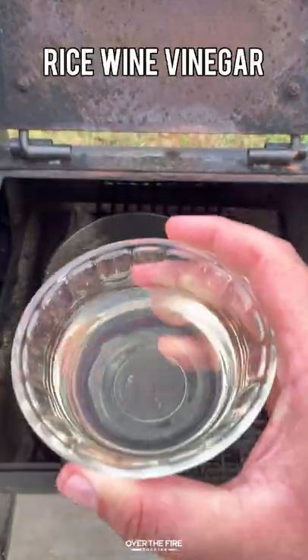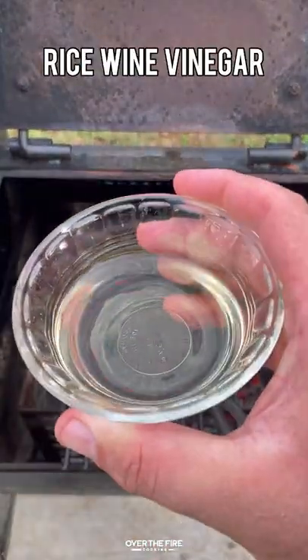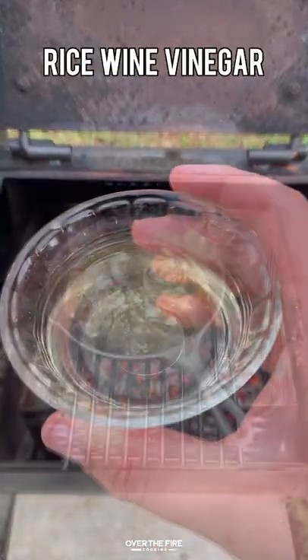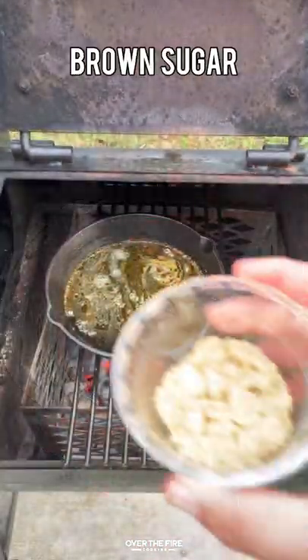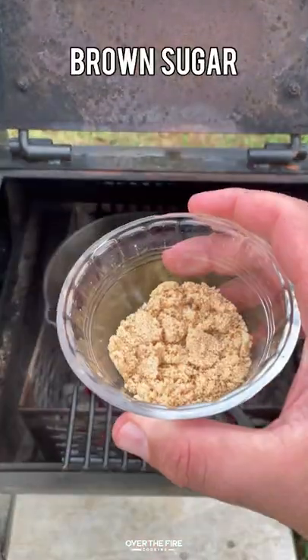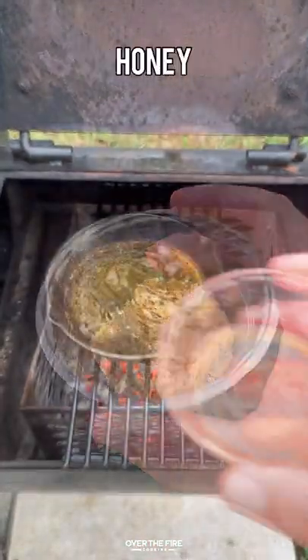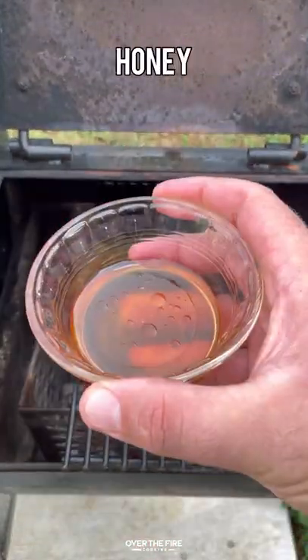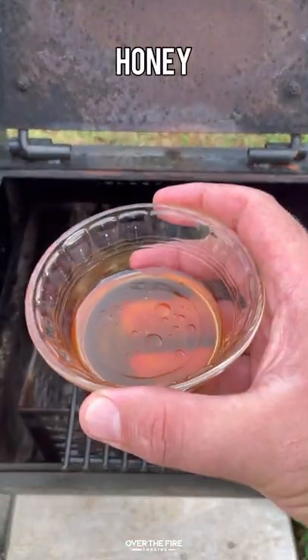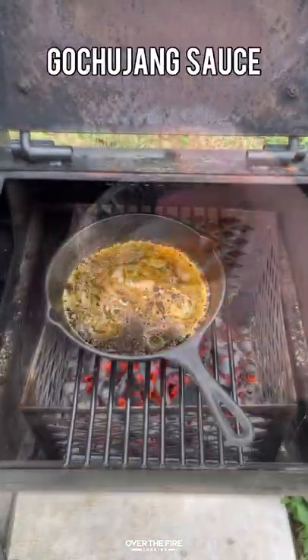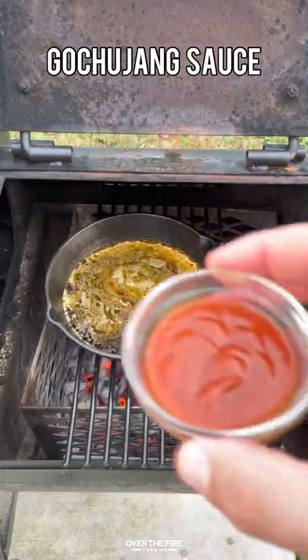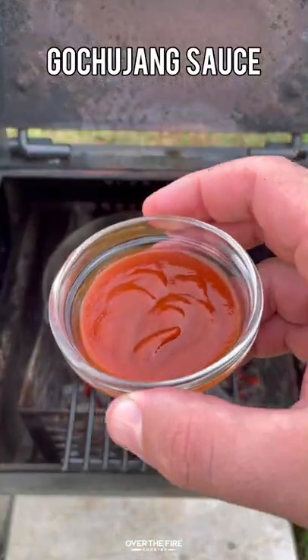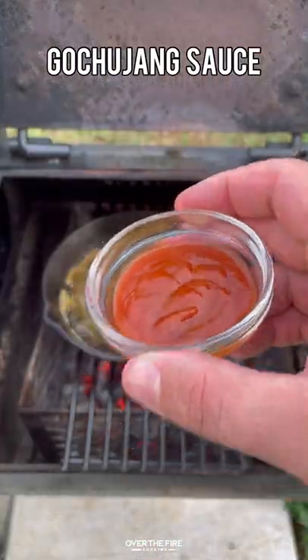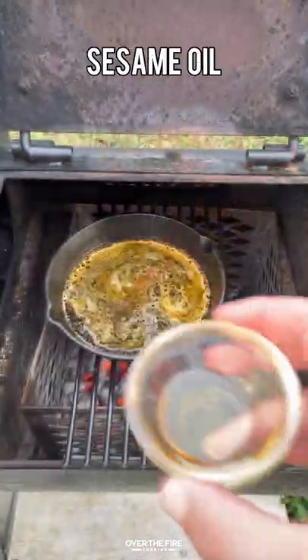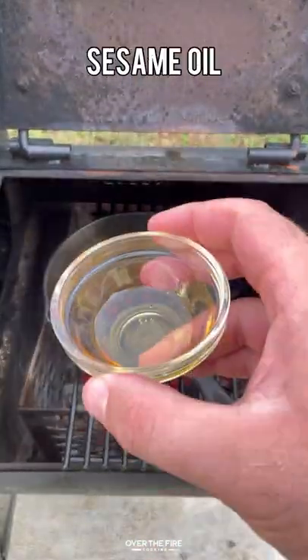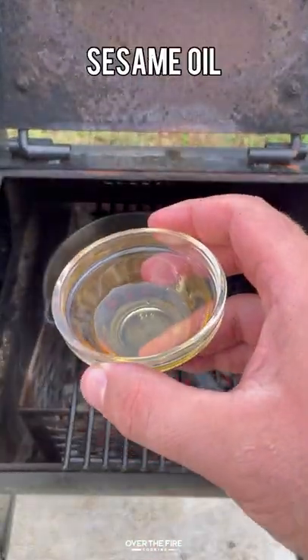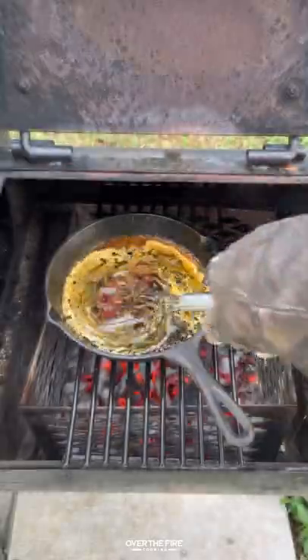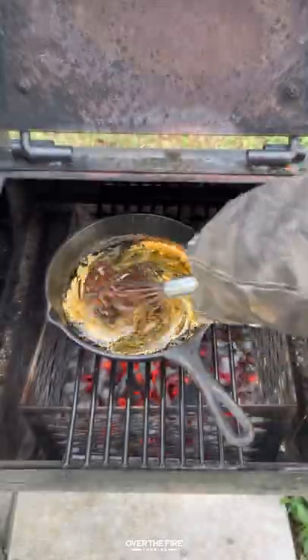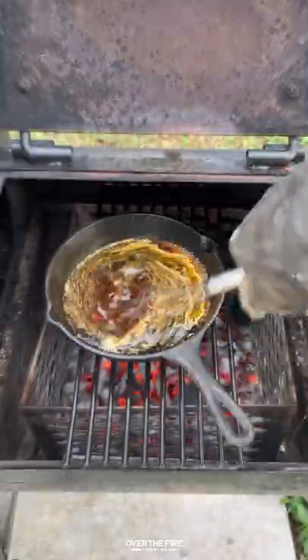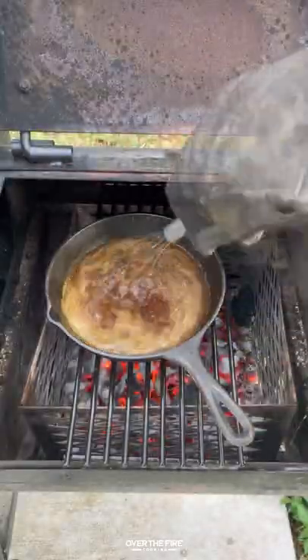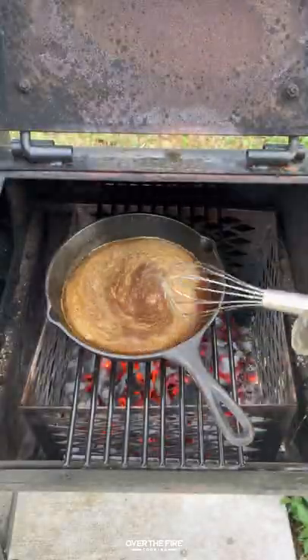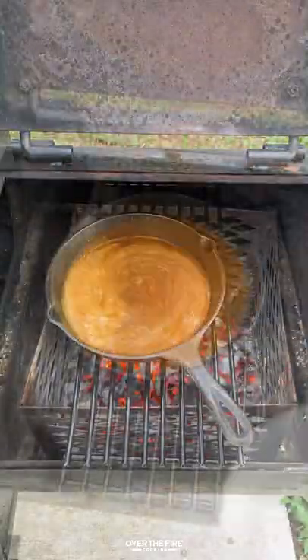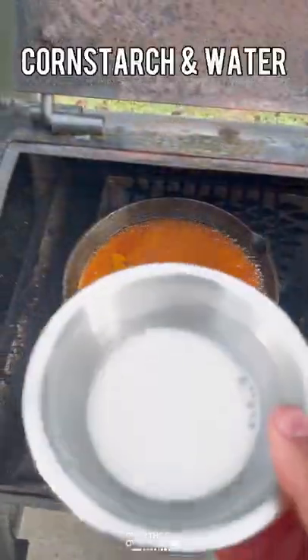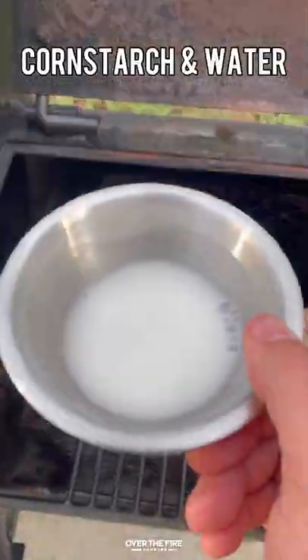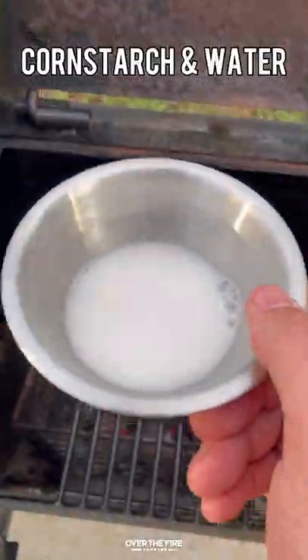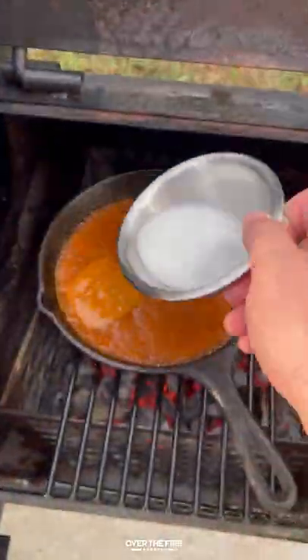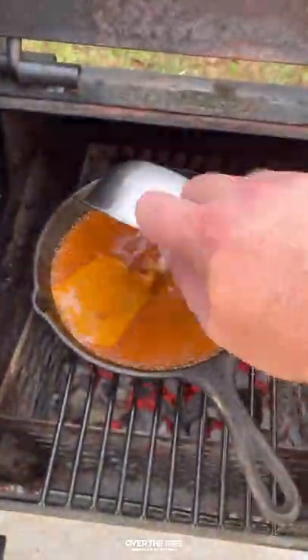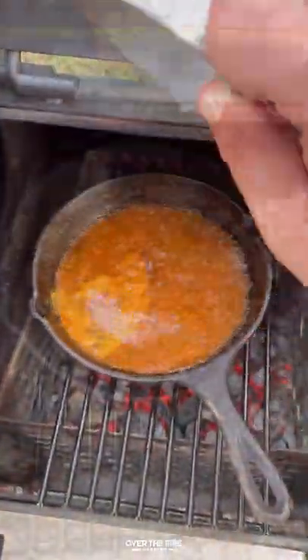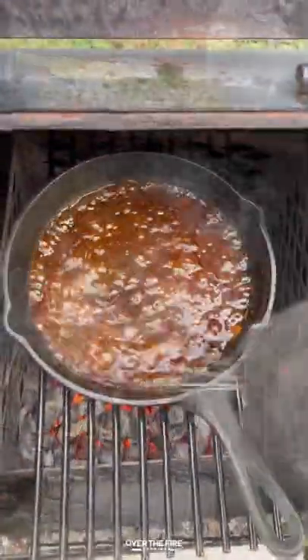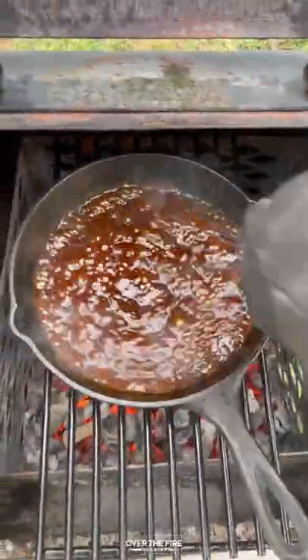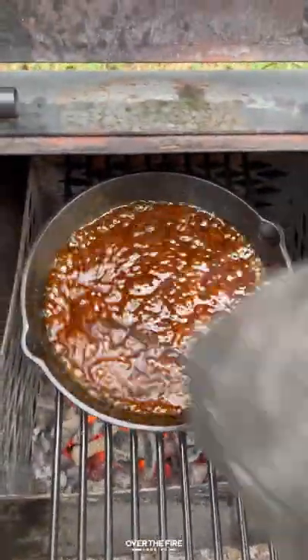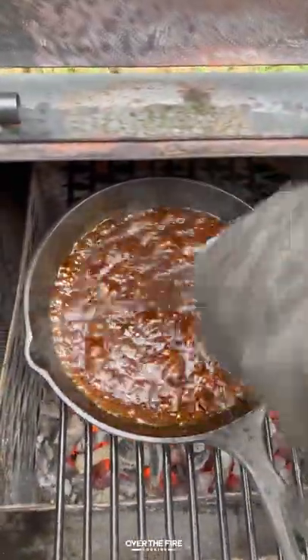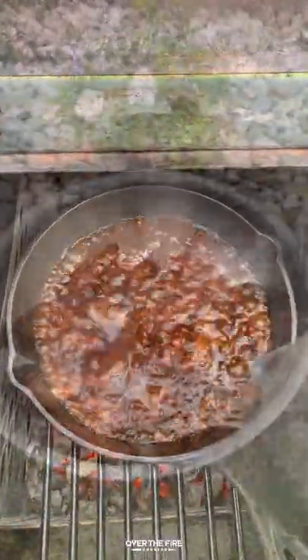Next, let's make that honey gochujang barbecue sauce. I'm going to mix all these ingredients in a hot skillet, adding some cornstarch and water to thicken it up.